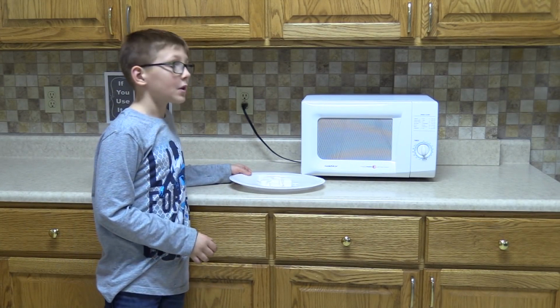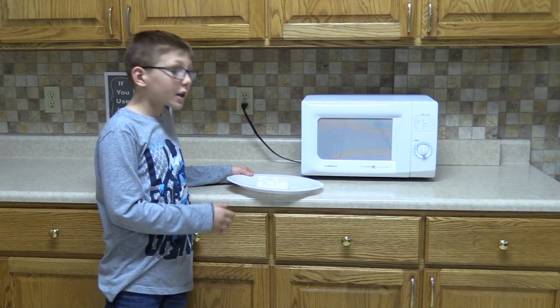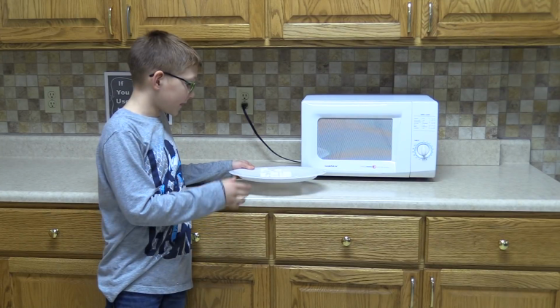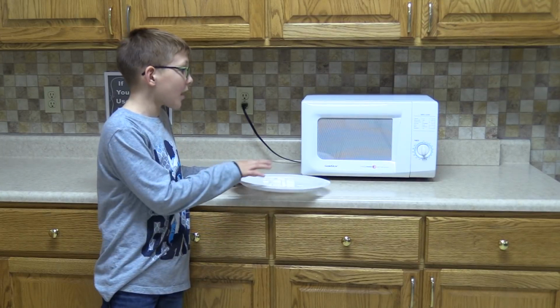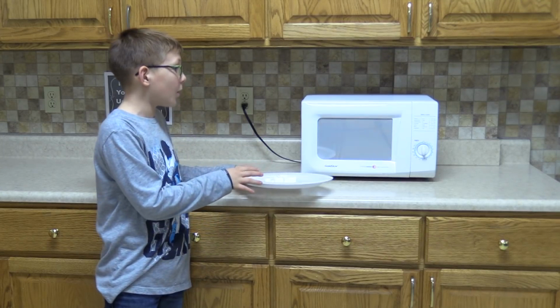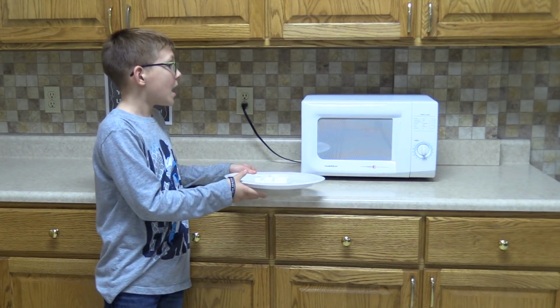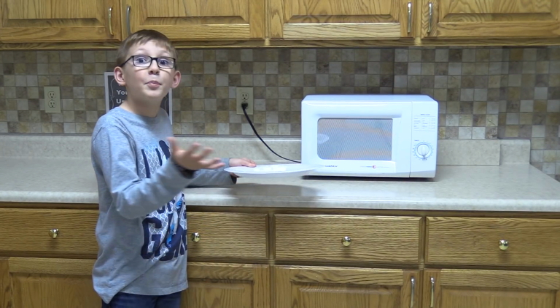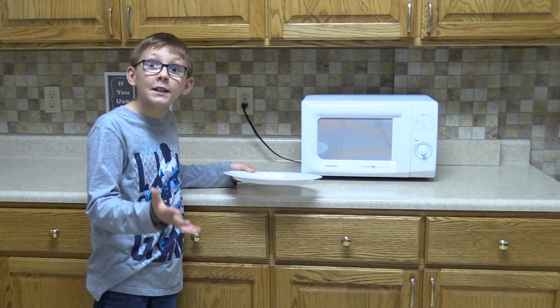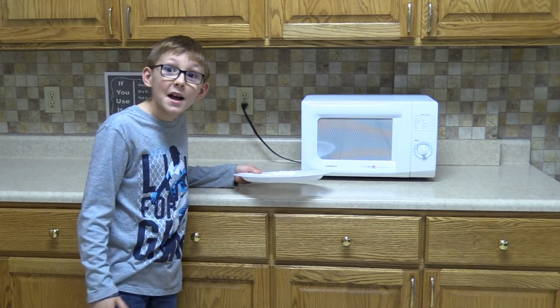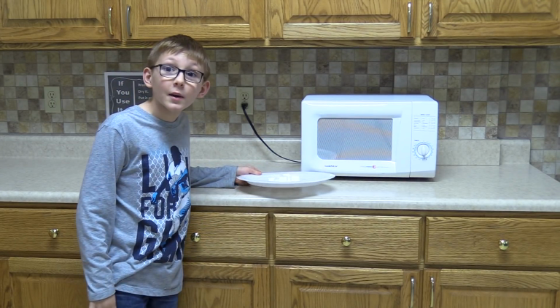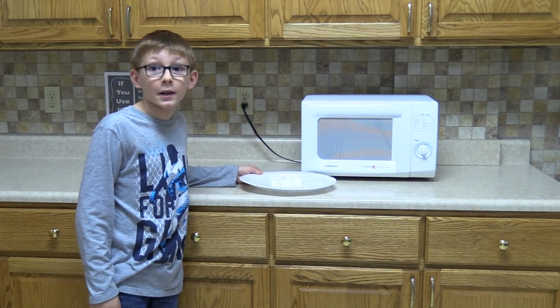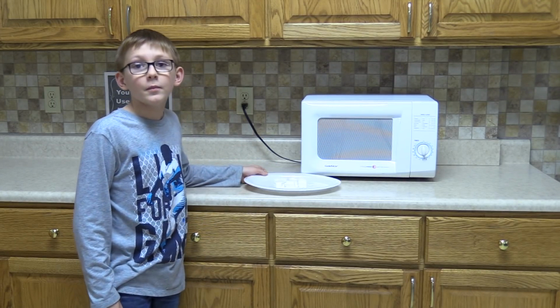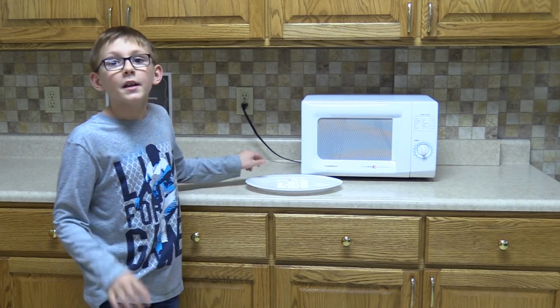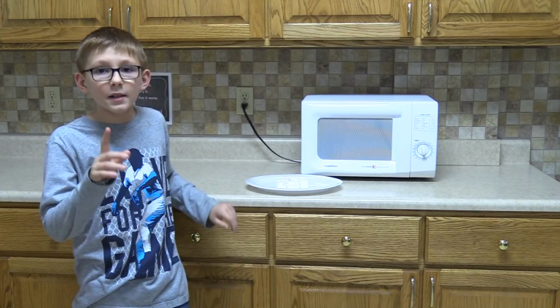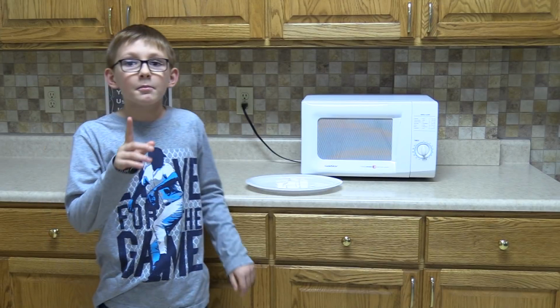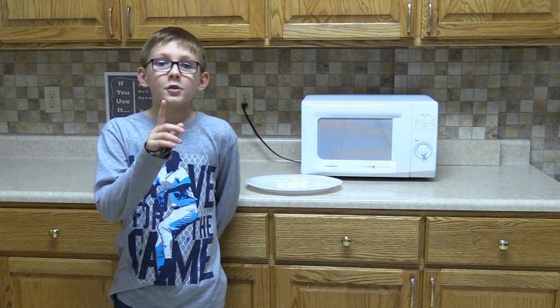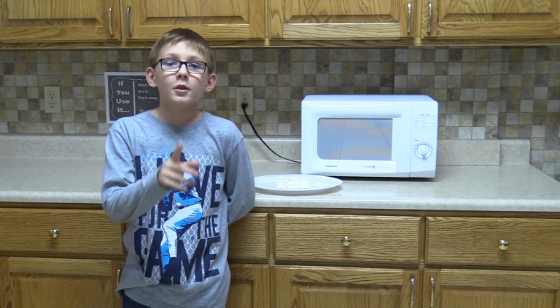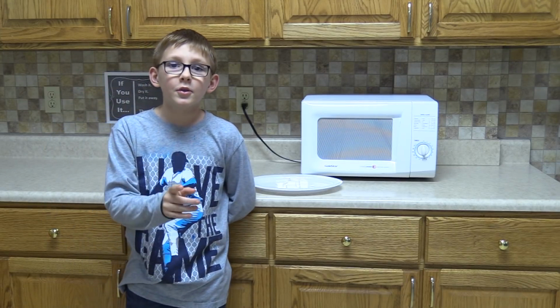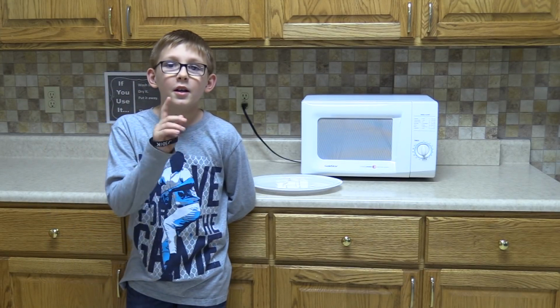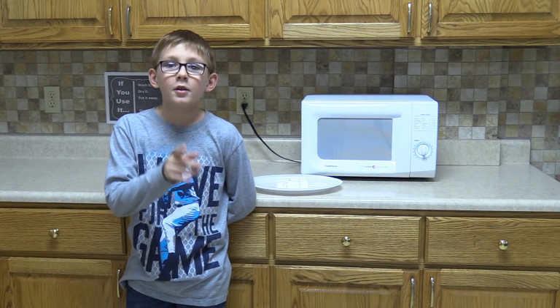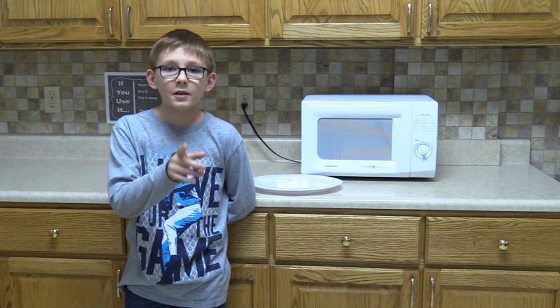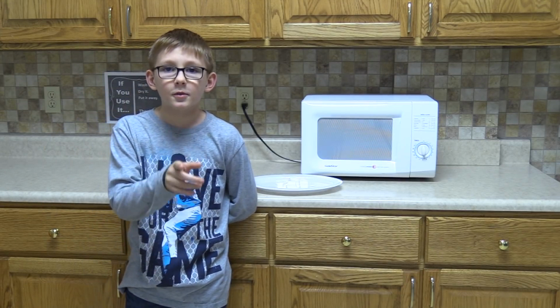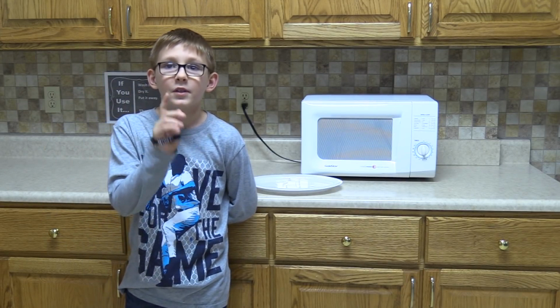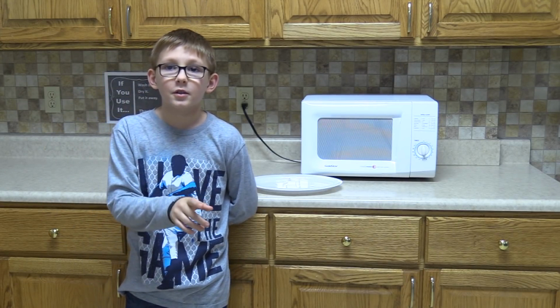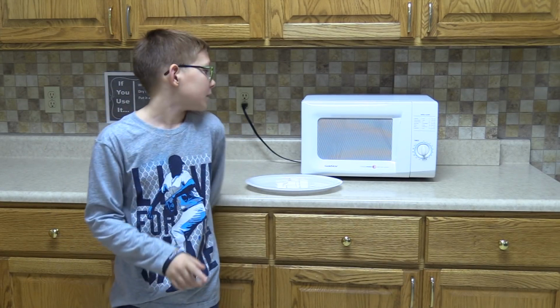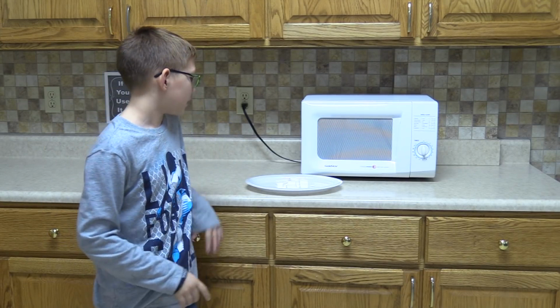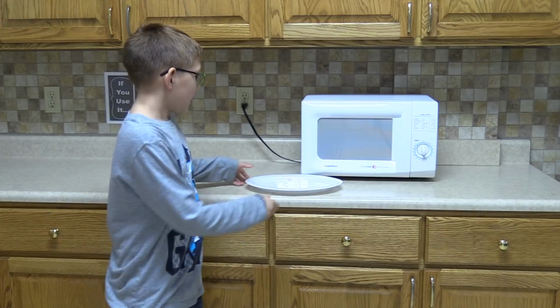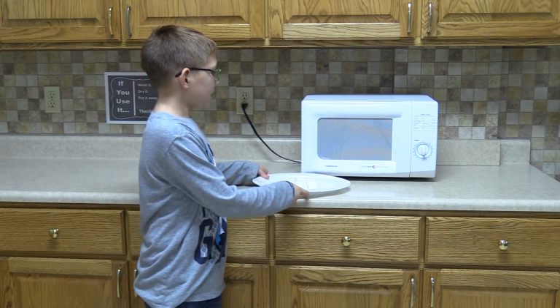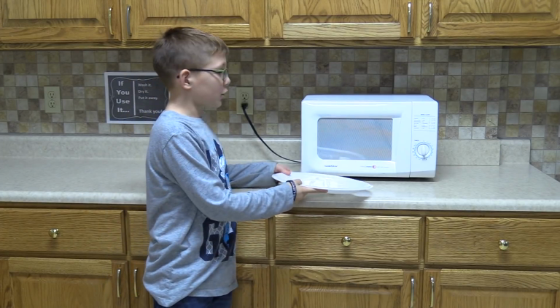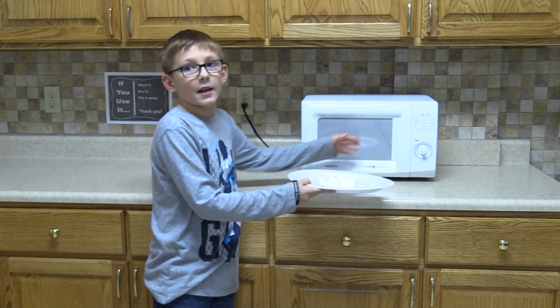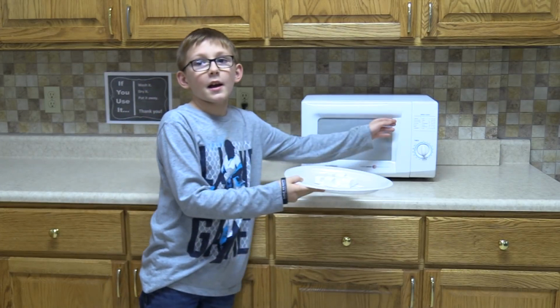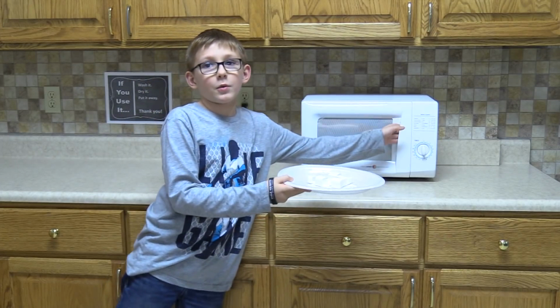We're going to take Ivory Soap and put it in the microwave! Kids, make sure you do this under a parent's supervision. Let's try it out!